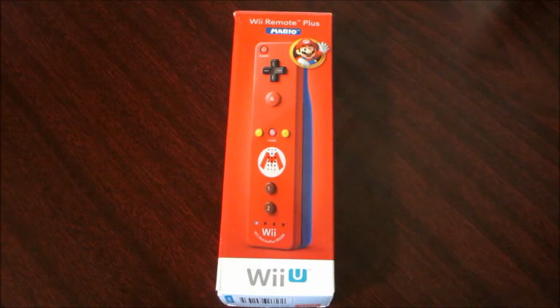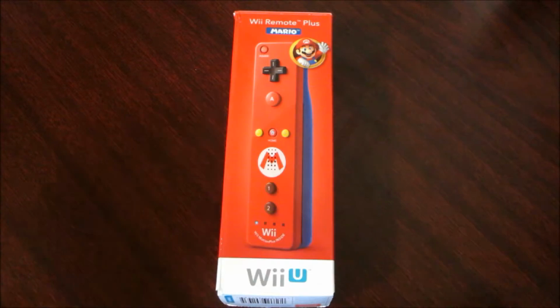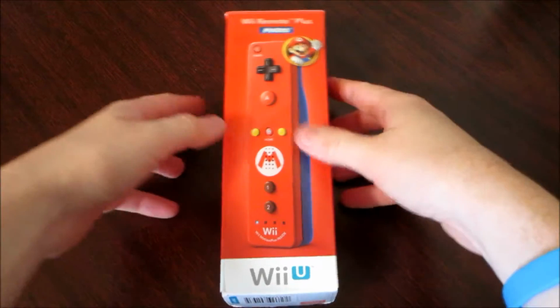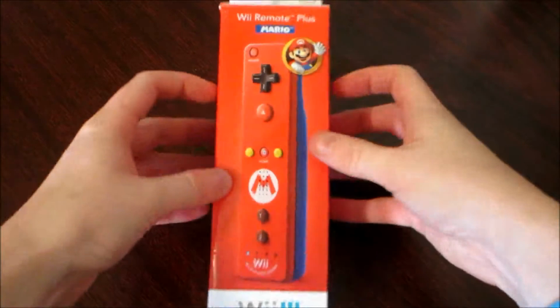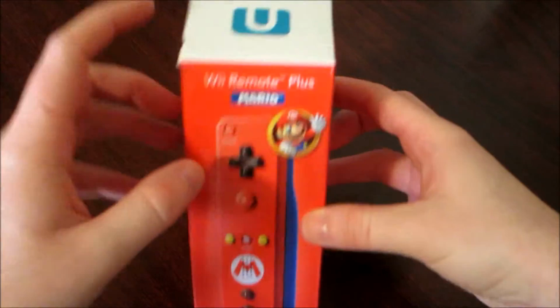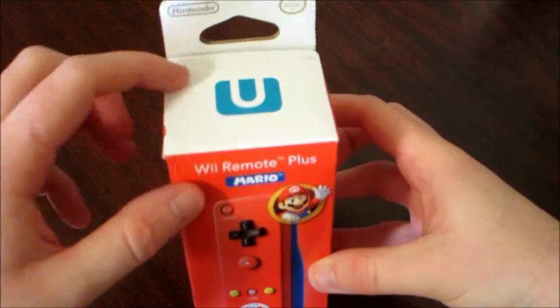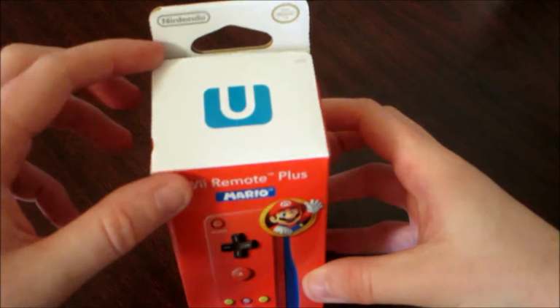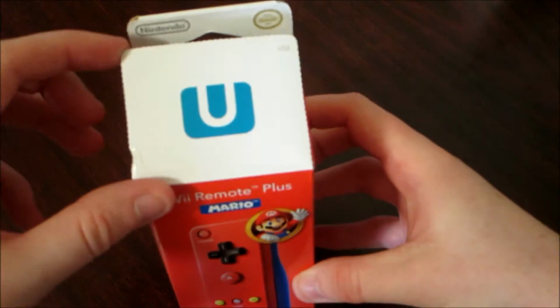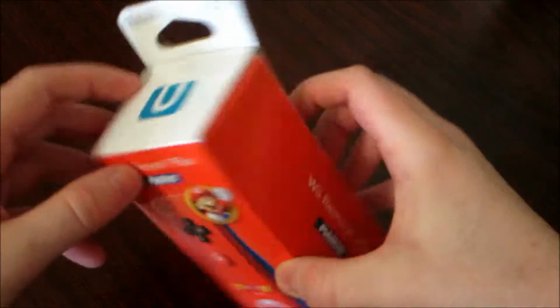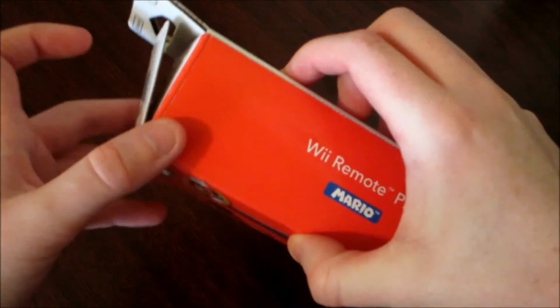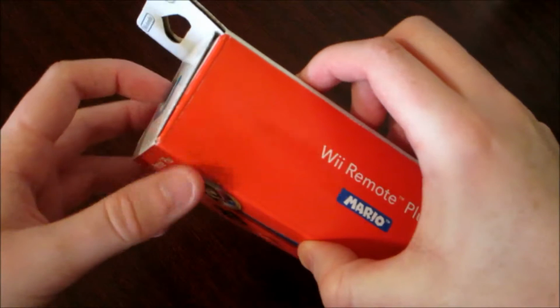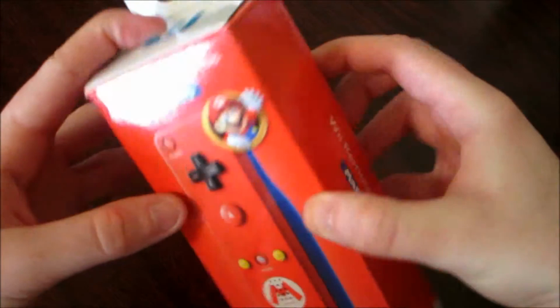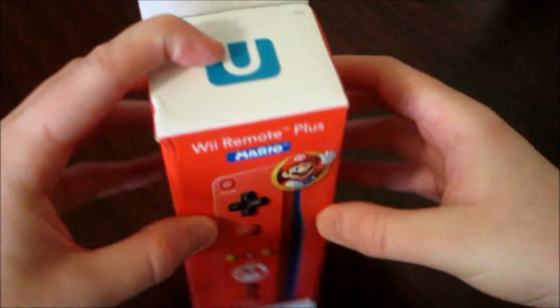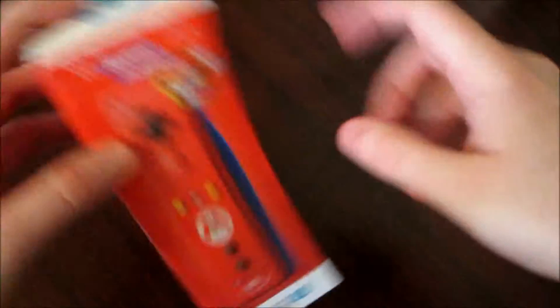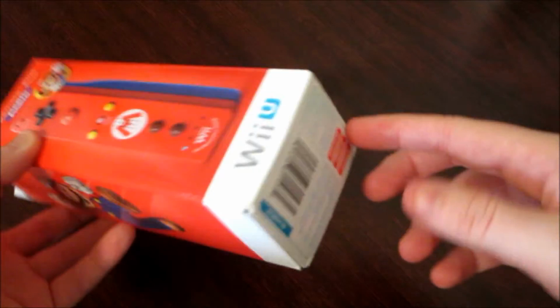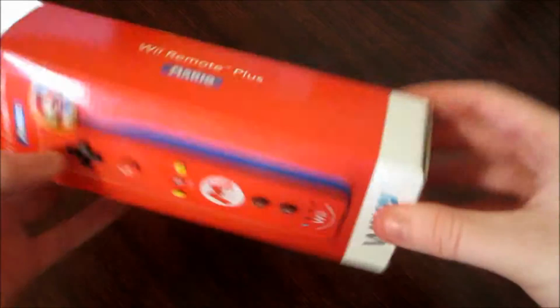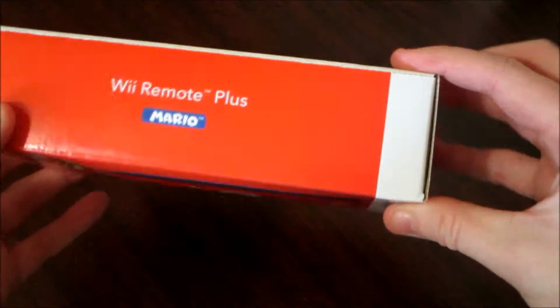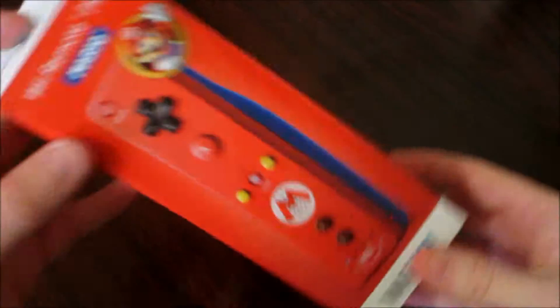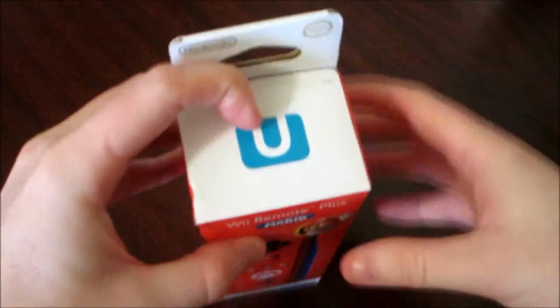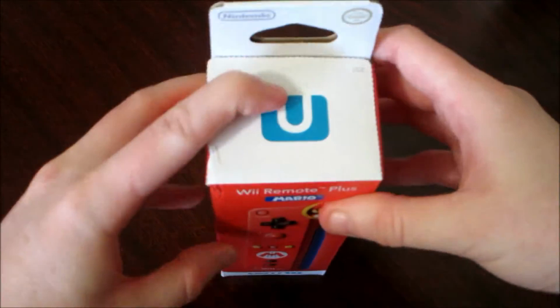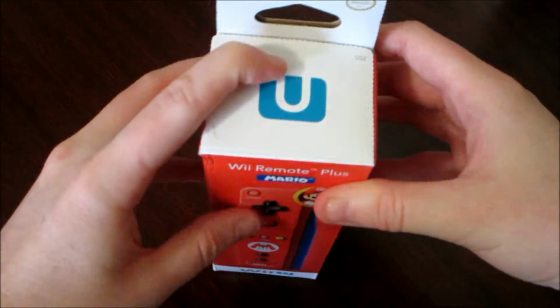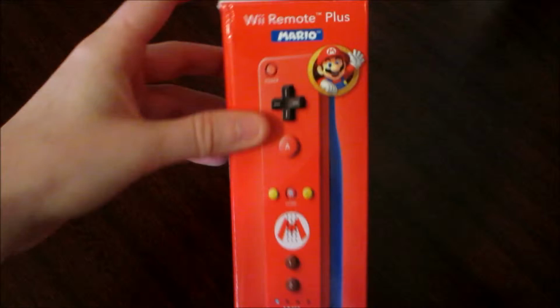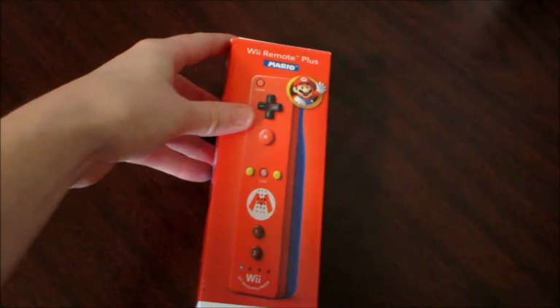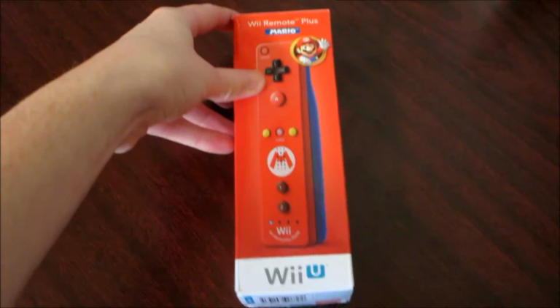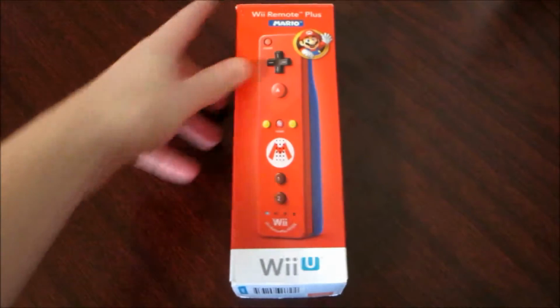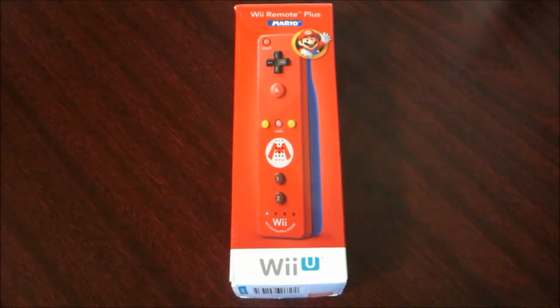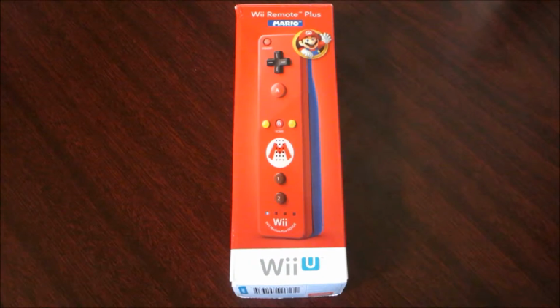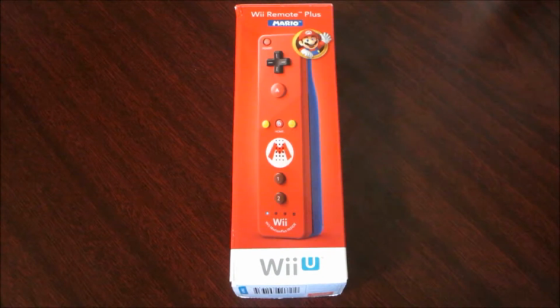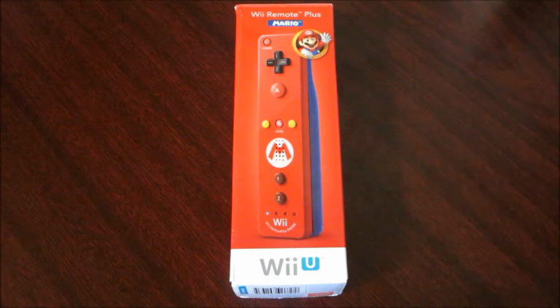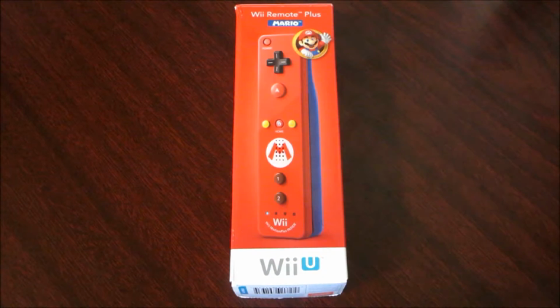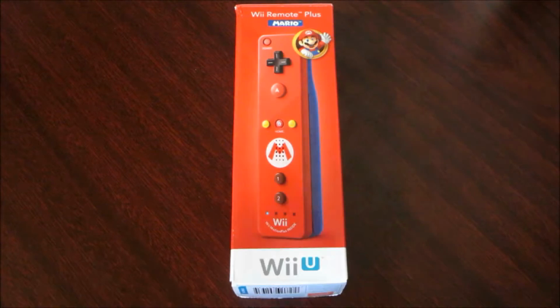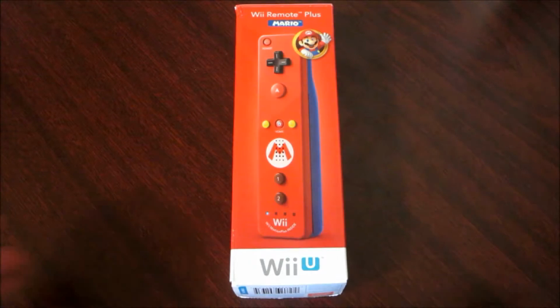I did go ahead and break the seal at the top because I did see a few unboxings where either end is like glued. So you have to either way break one end of it, and I just went ahead and broke it at the top.